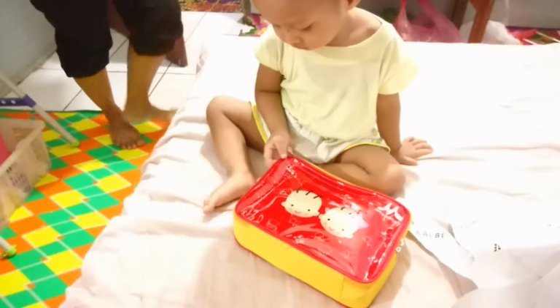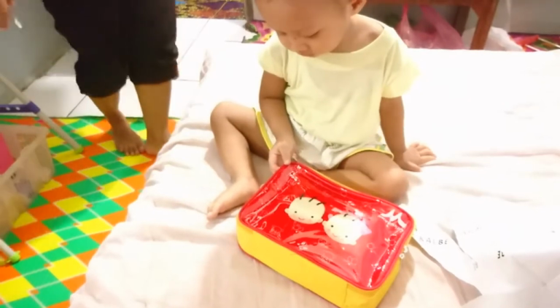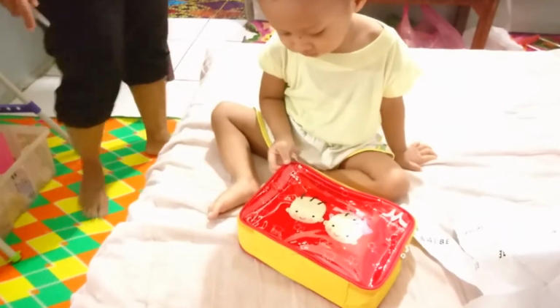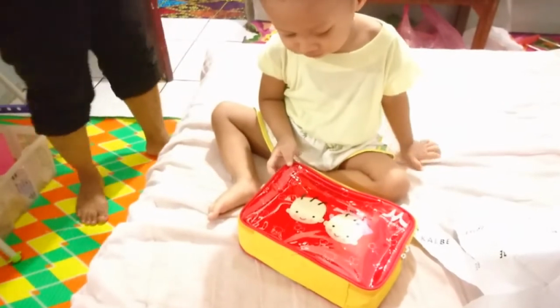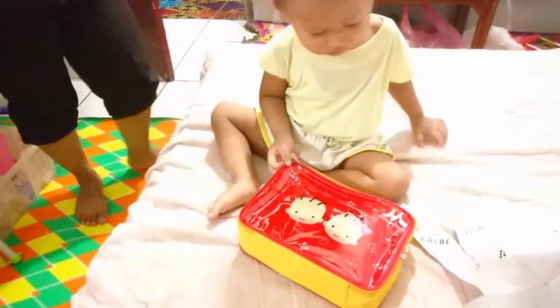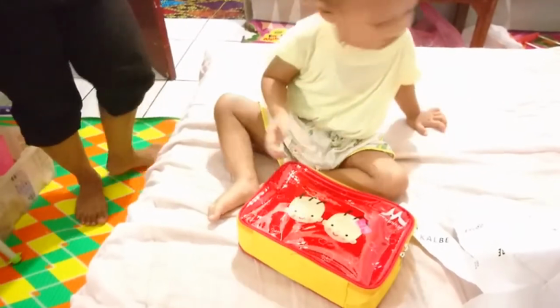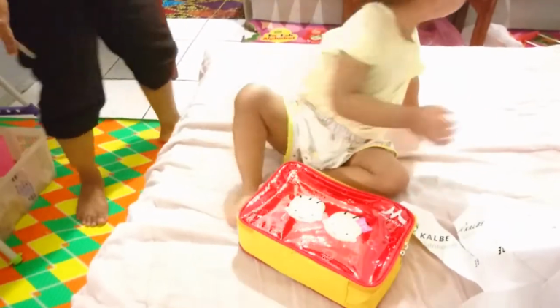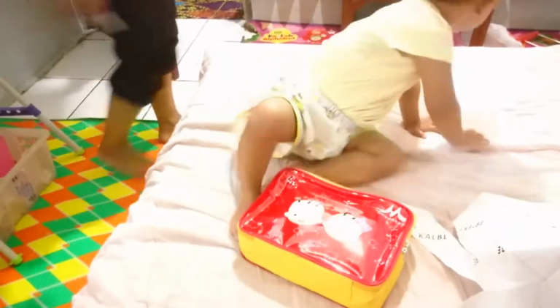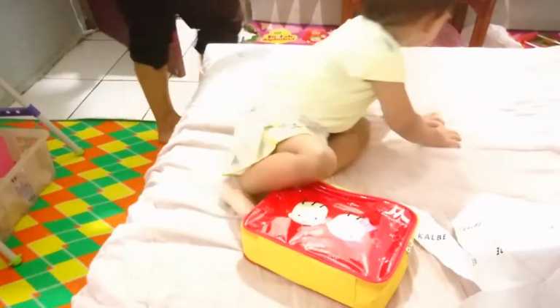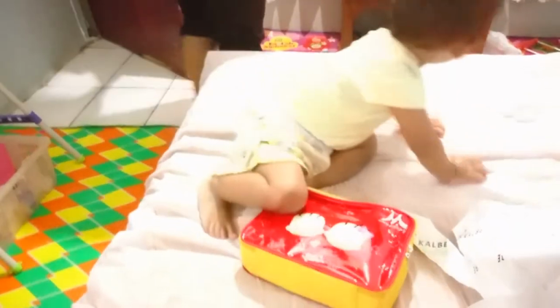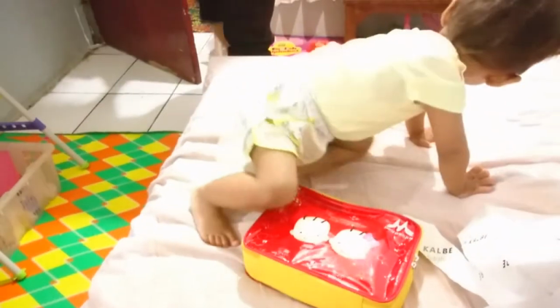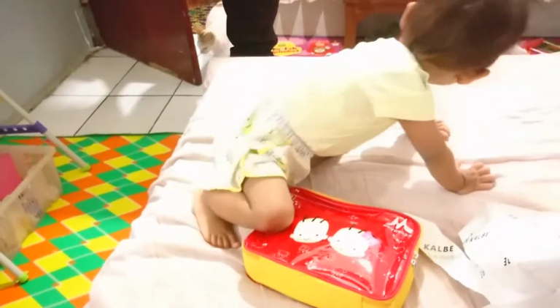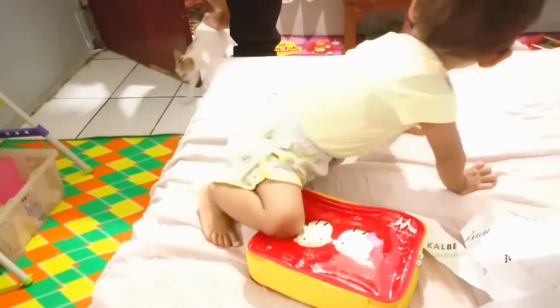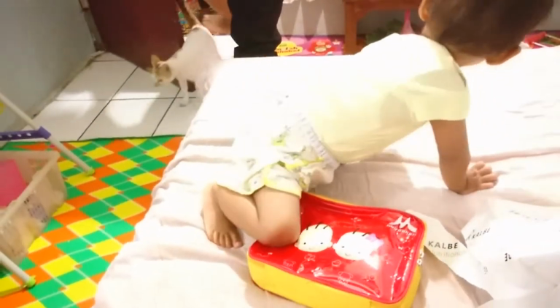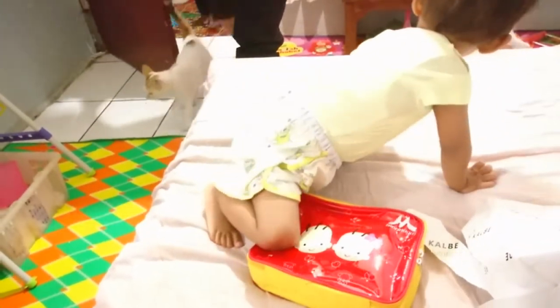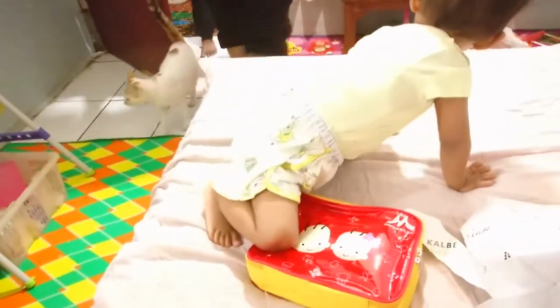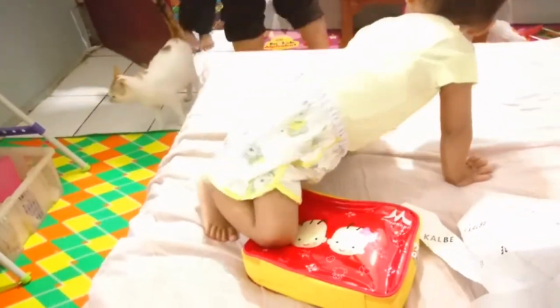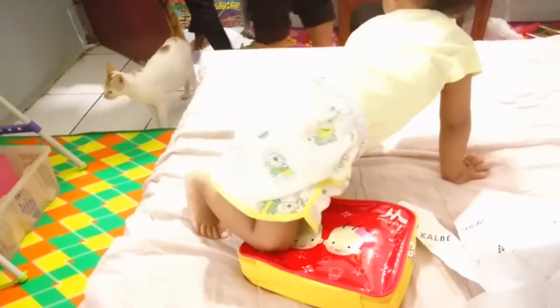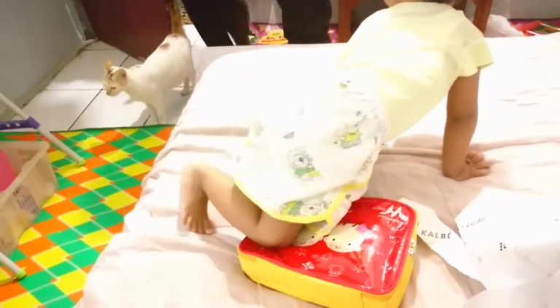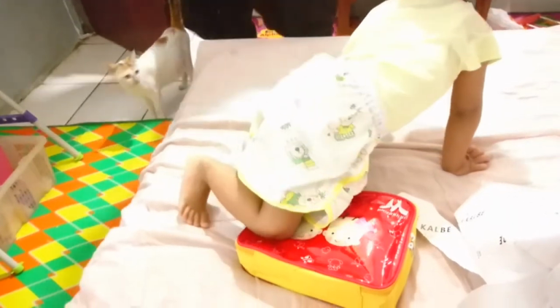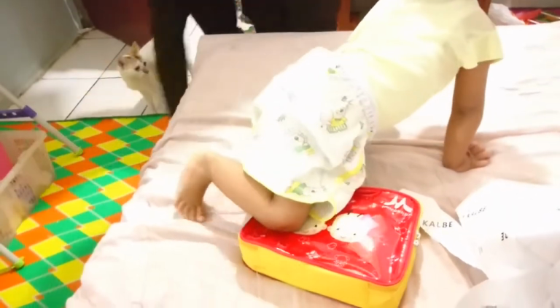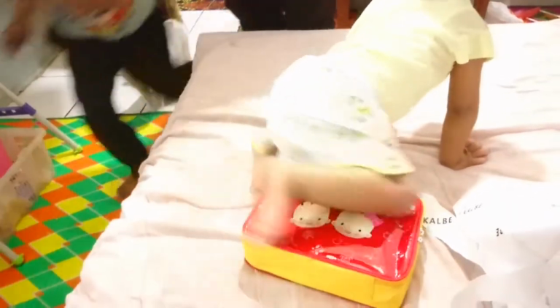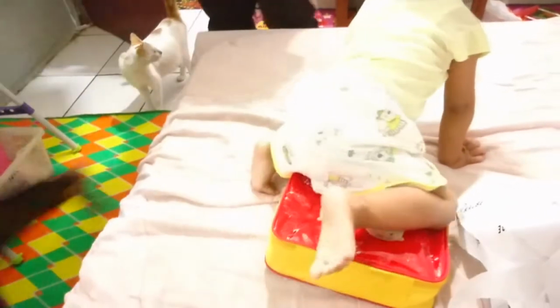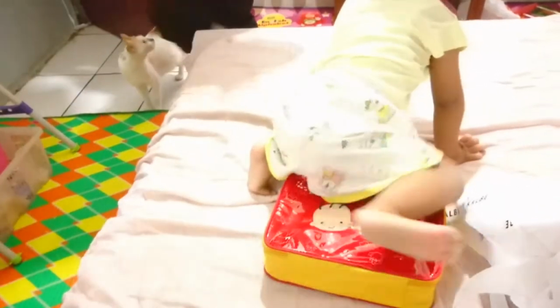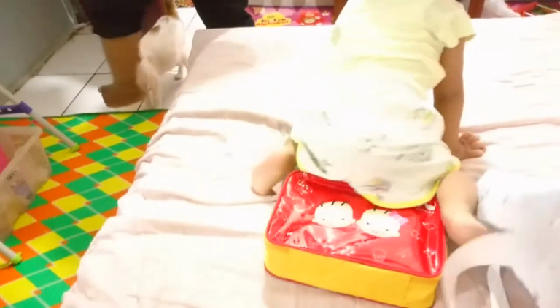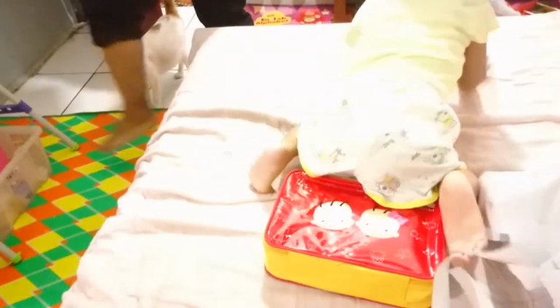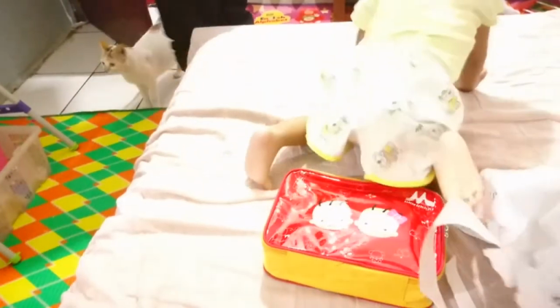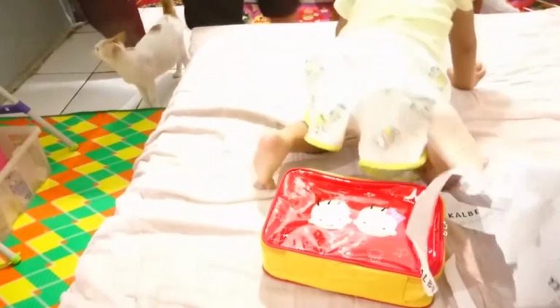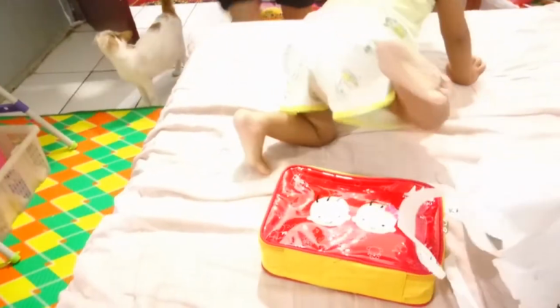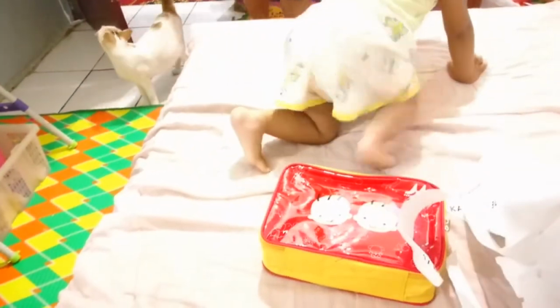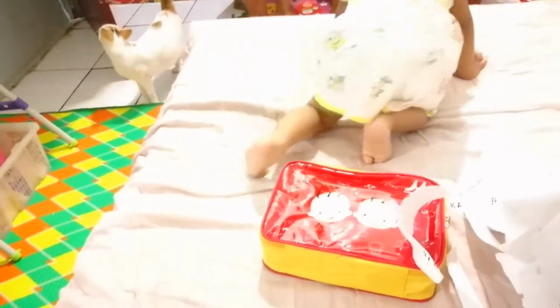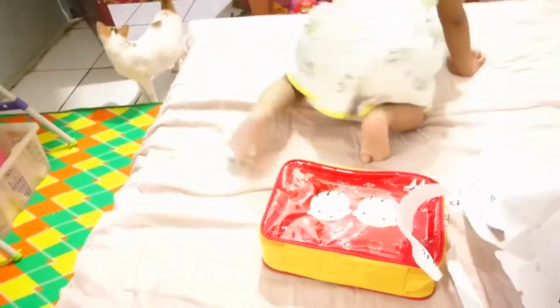Oh ada kucing masuk teman-teman! Waduh ini ada kucing nih. Kita mau terusin buka ini. Ini ternyata dari tas Morinaga, isinya apa ya.